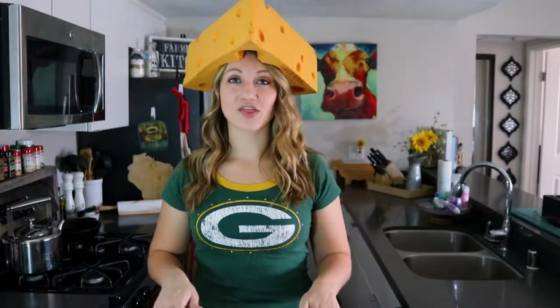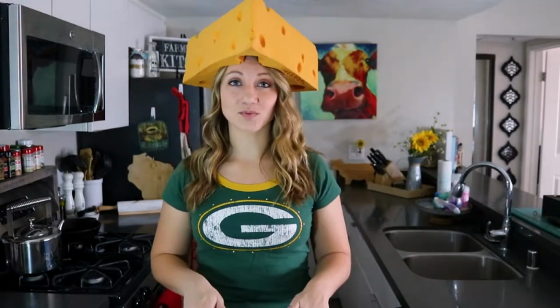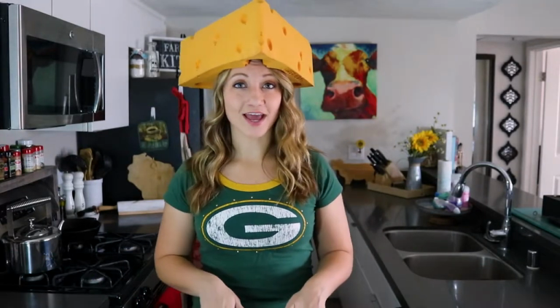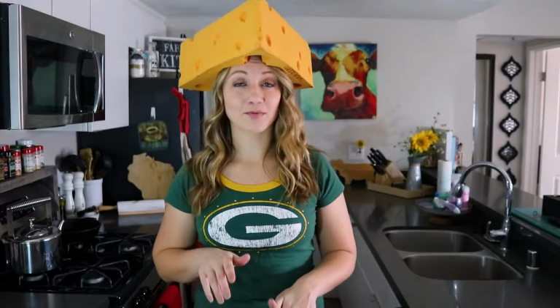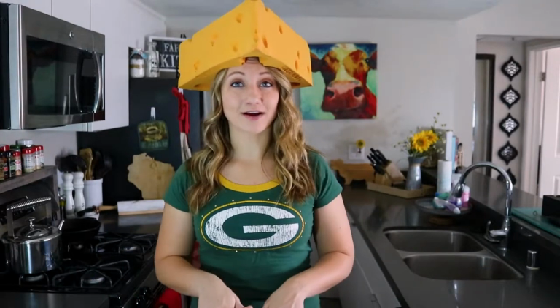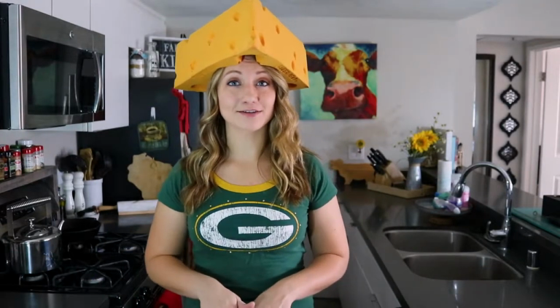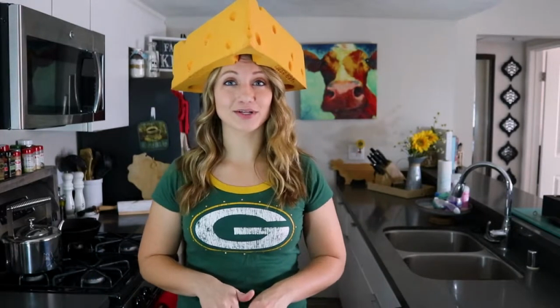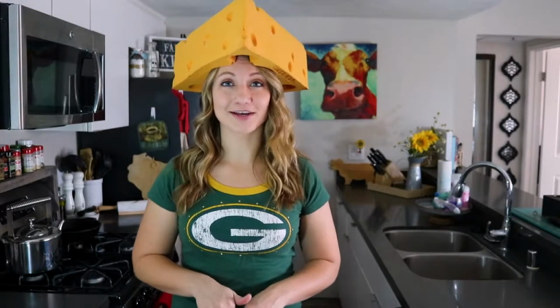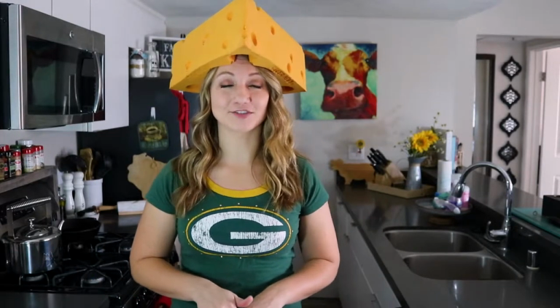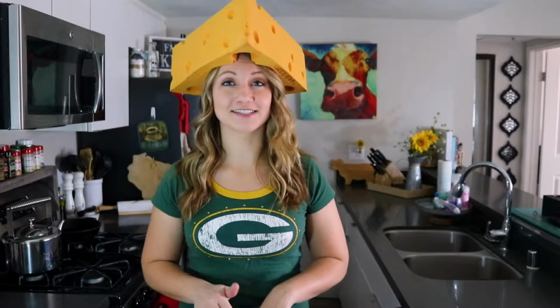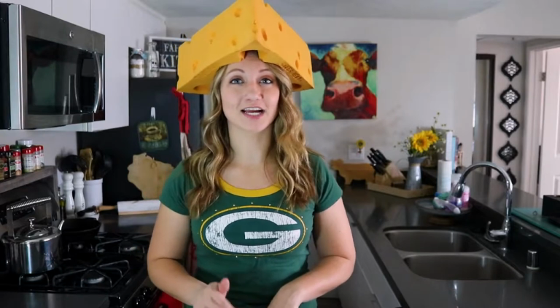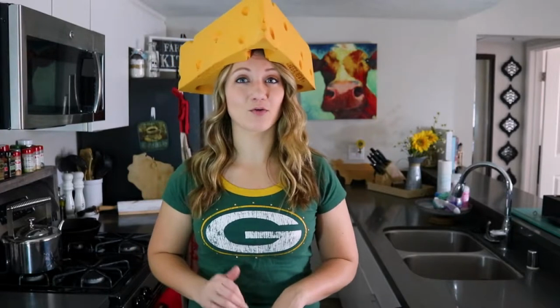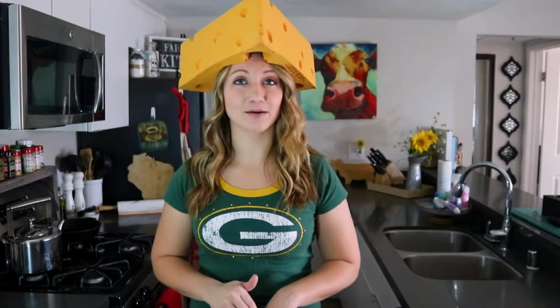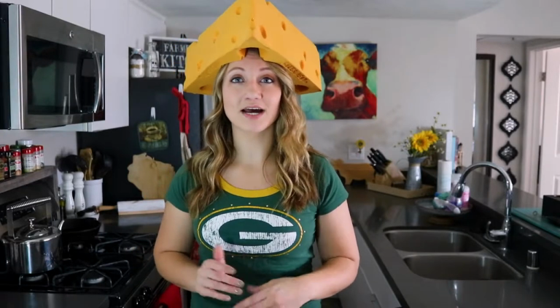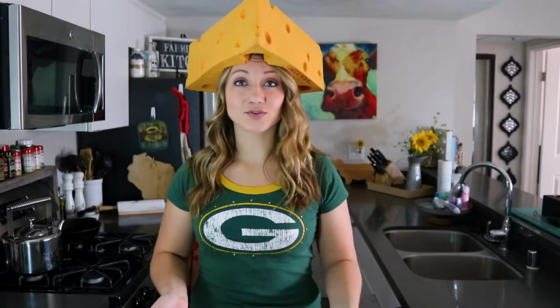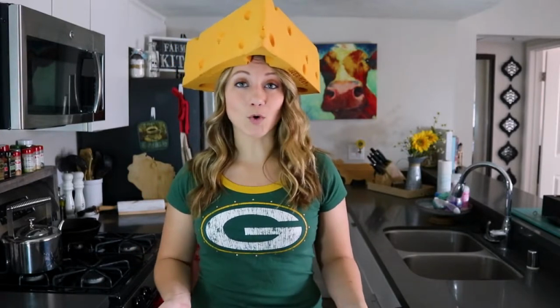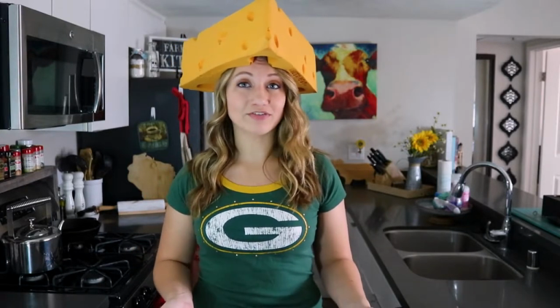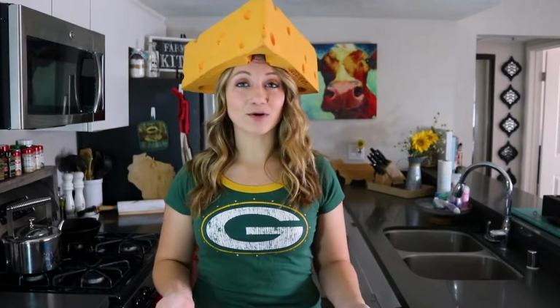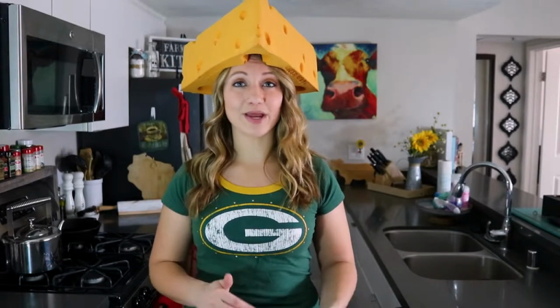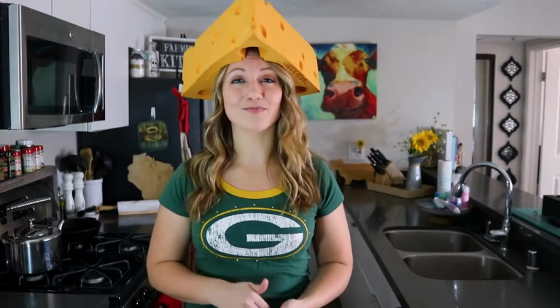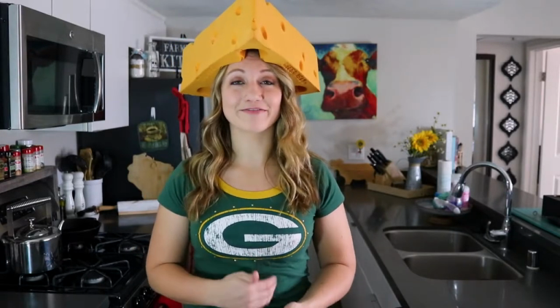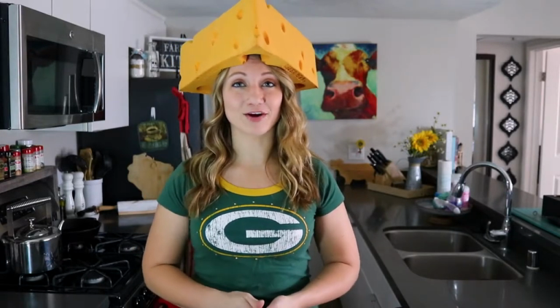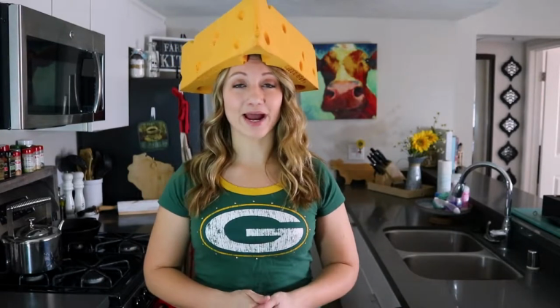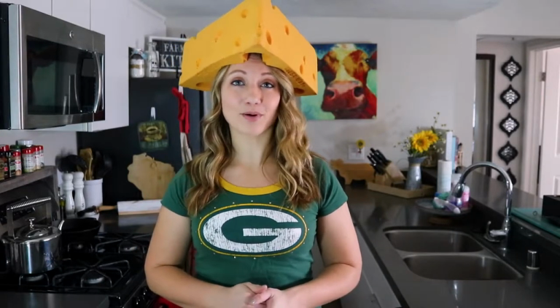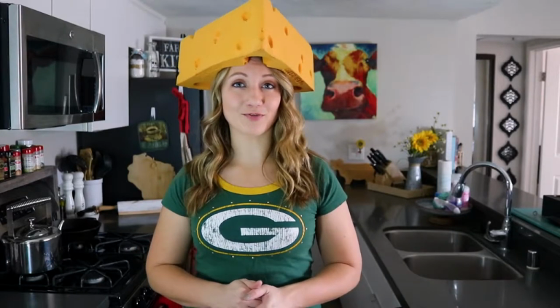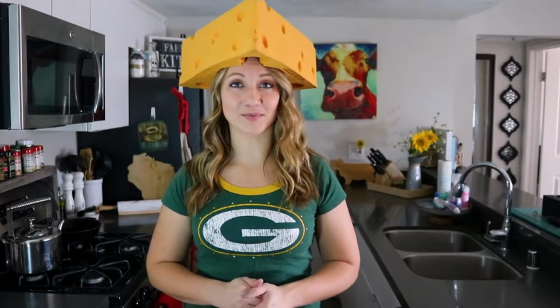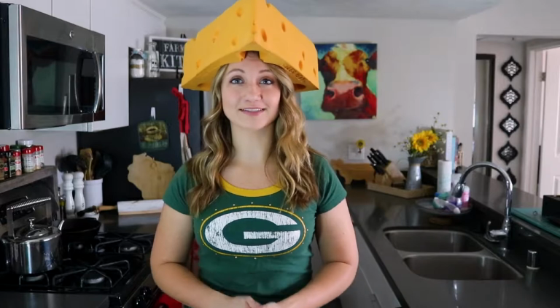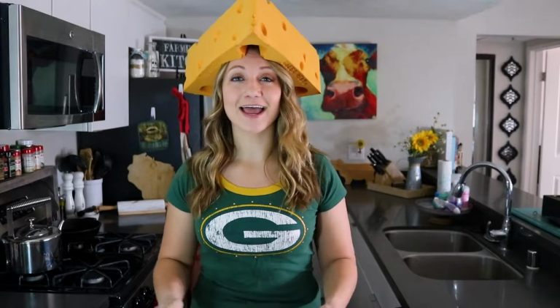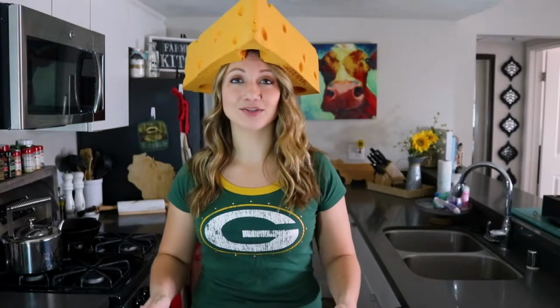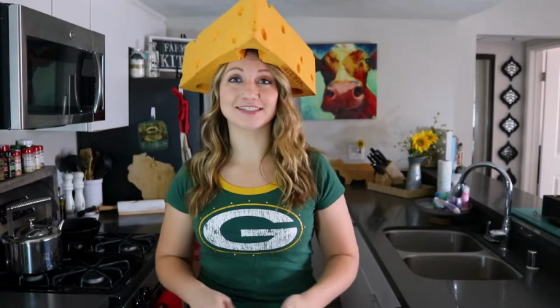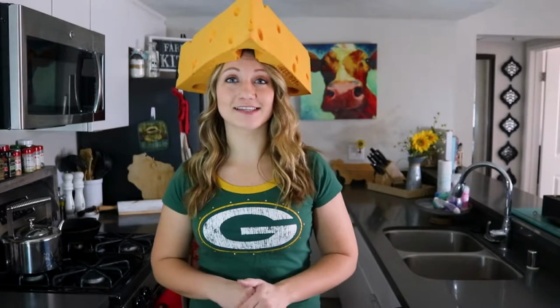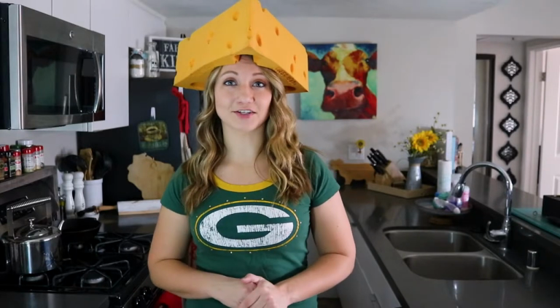This weekend, the Packers are coming to Los Angeles to take on the Rams, so it's only fitting we make one of my favorite Packer Party recipes: ham and cheese sliders.